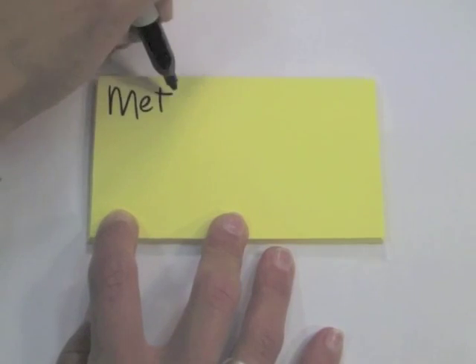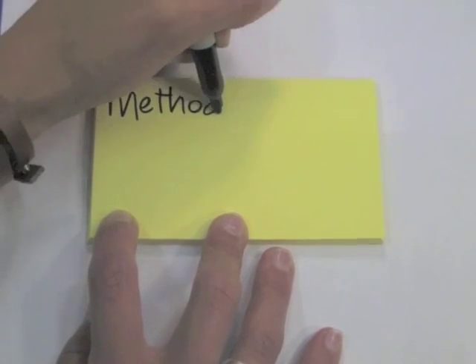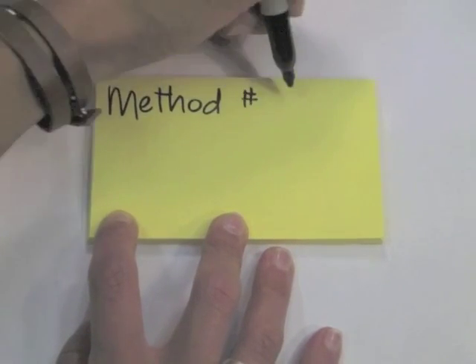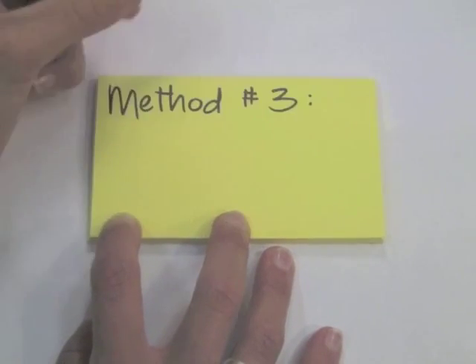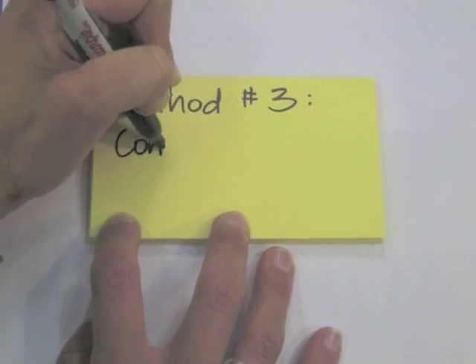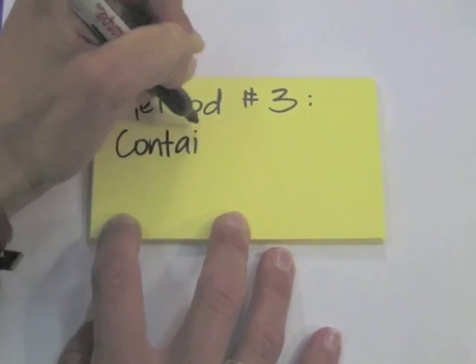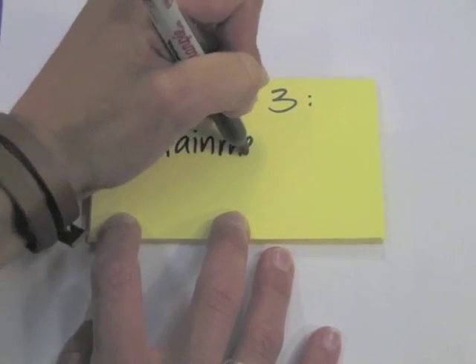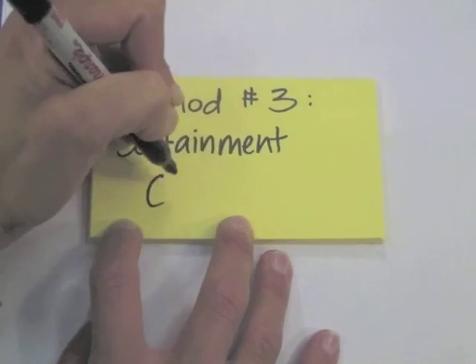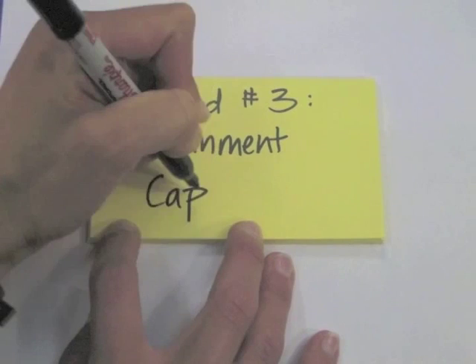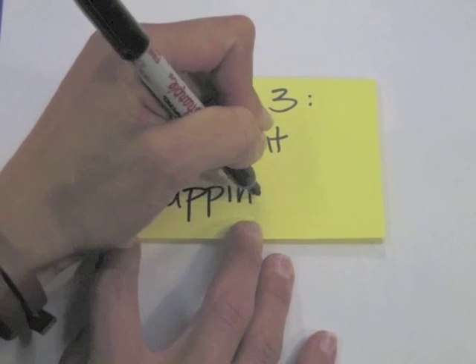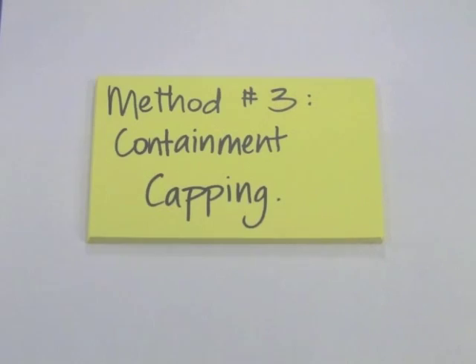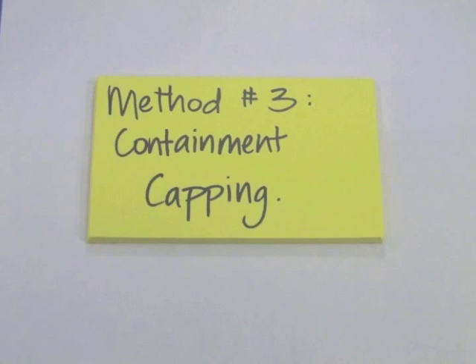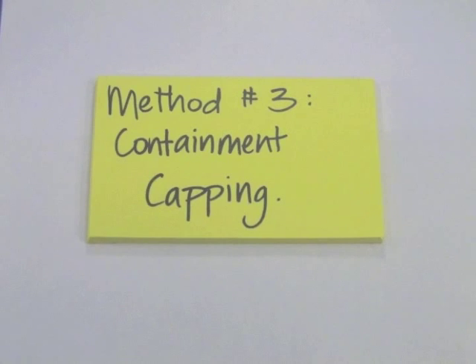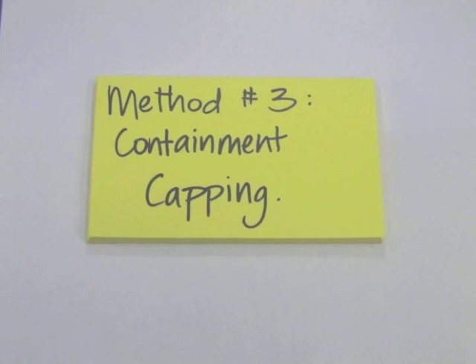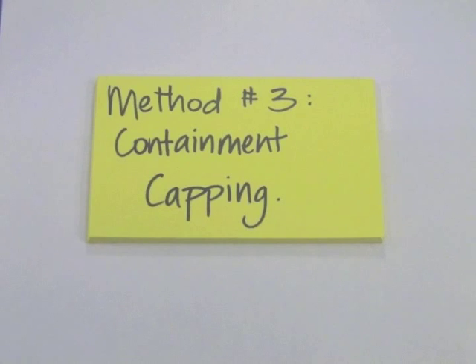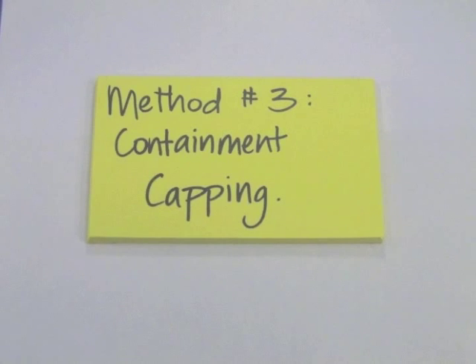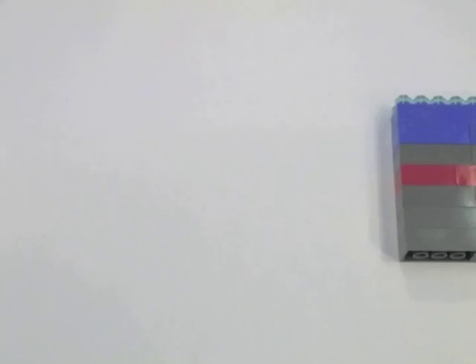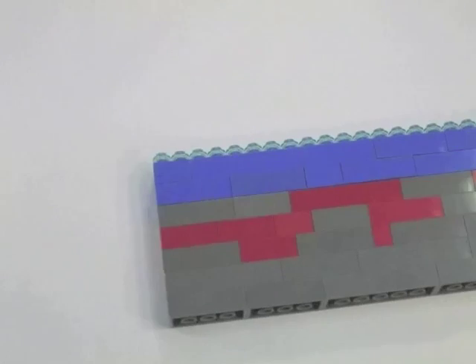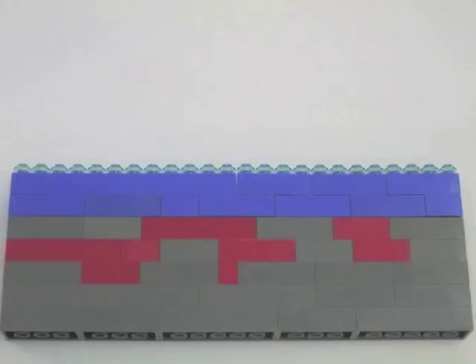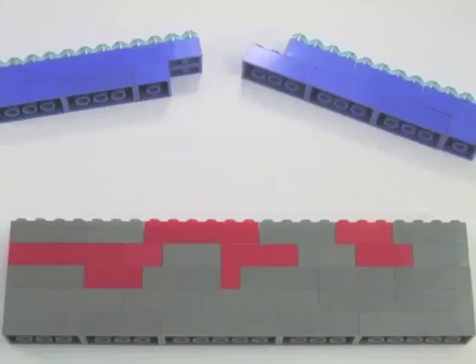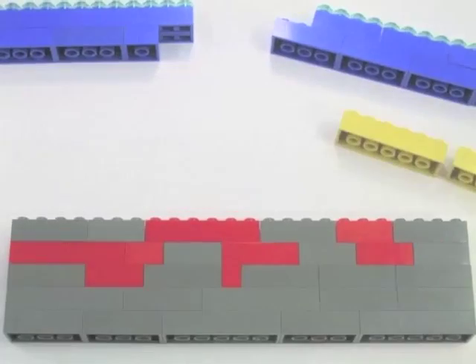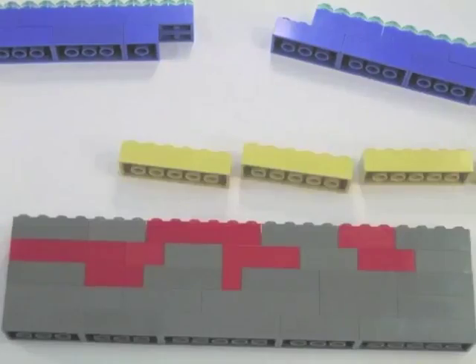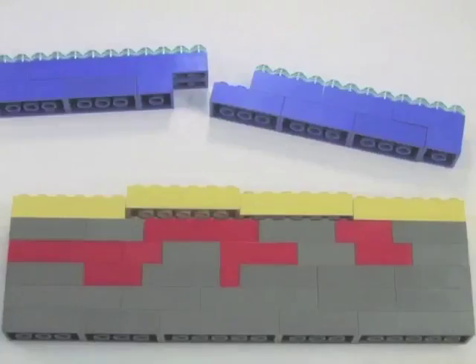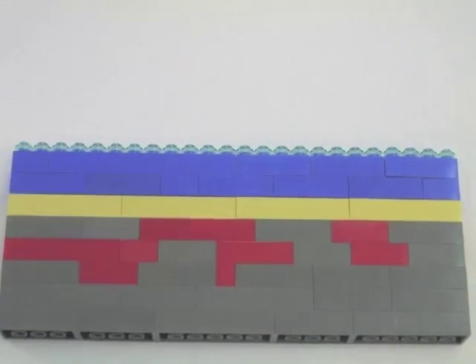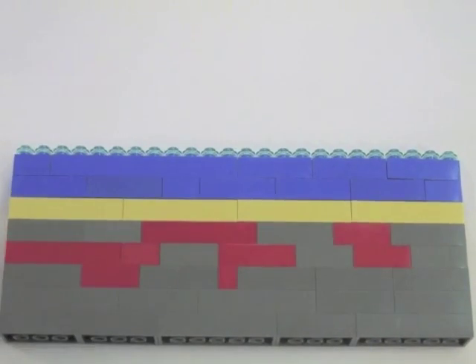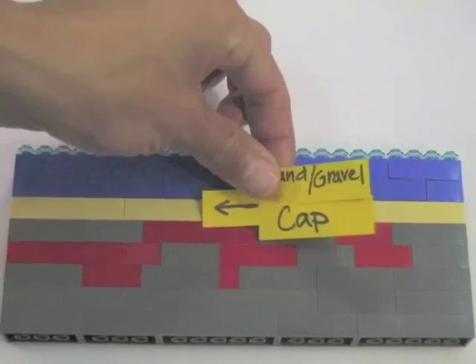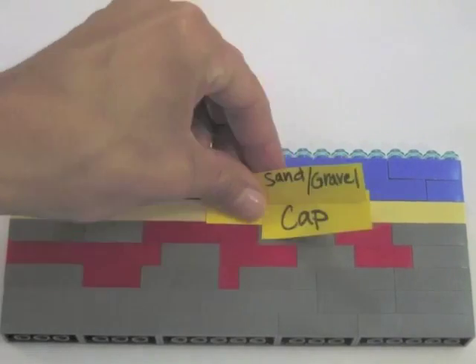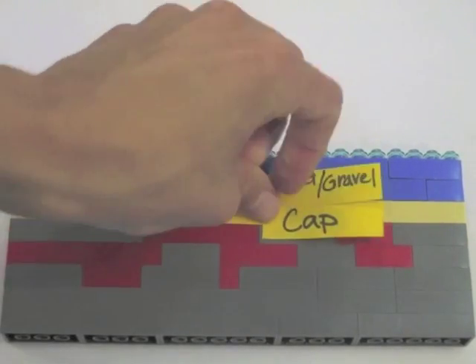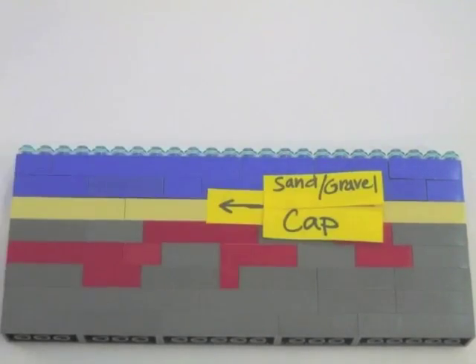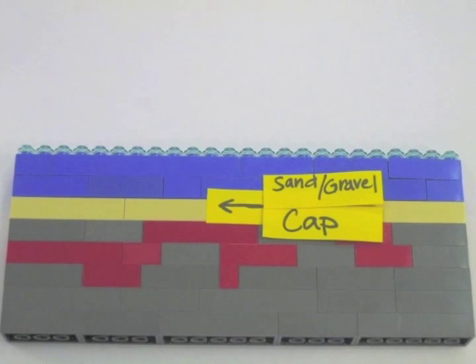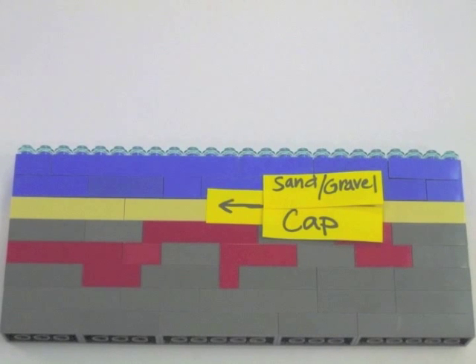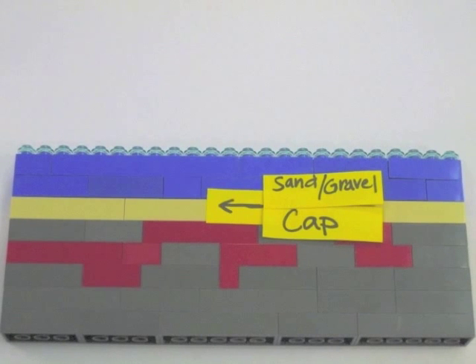A third method is called capping, and it's not too different from enhanced natural recovery, but the layer of sand and gravel that's added is thicker. Sometimes a sort of glue is added to help hold it all in place.